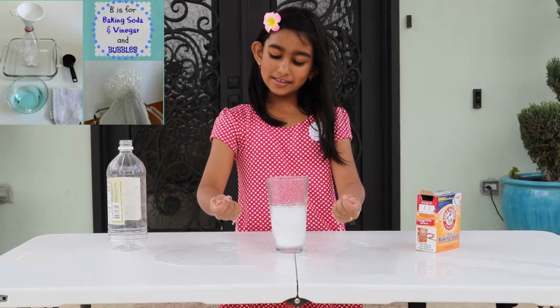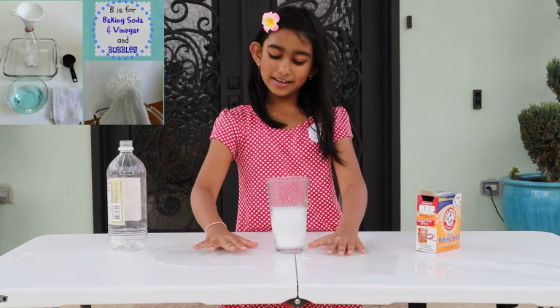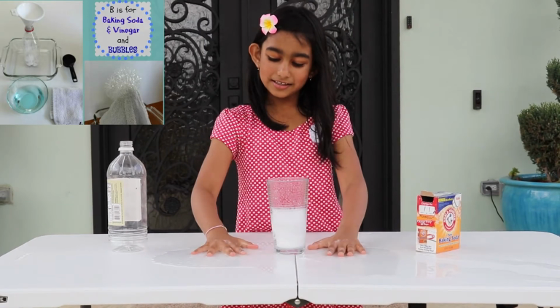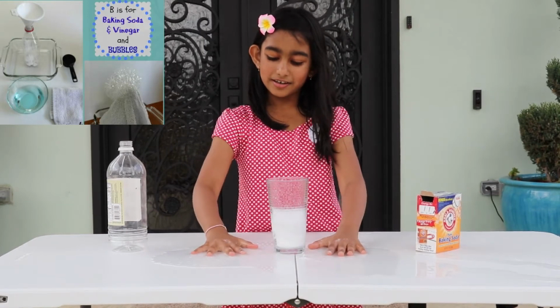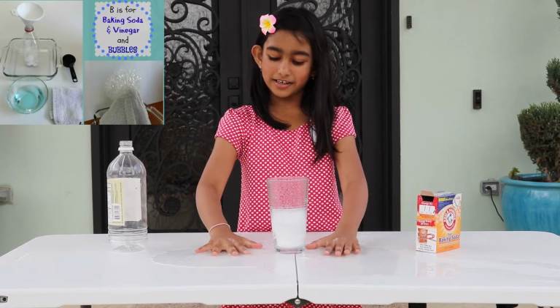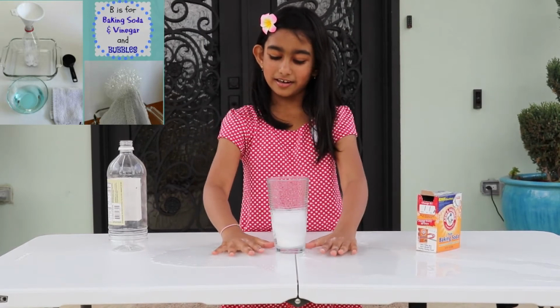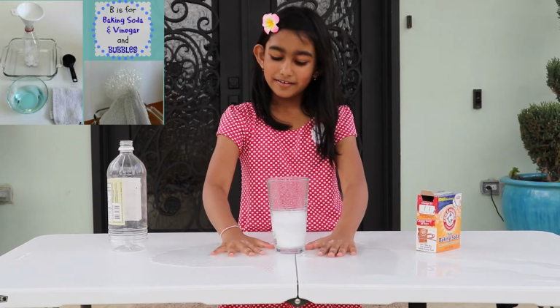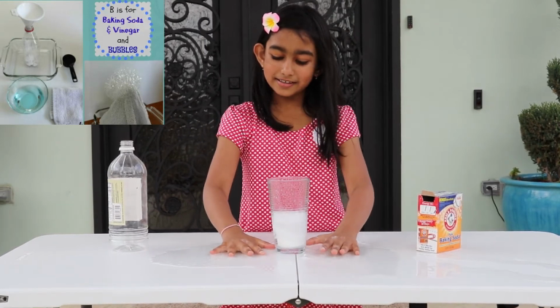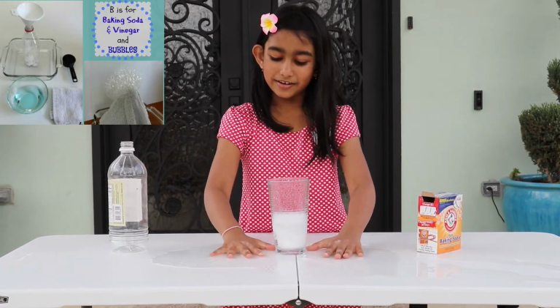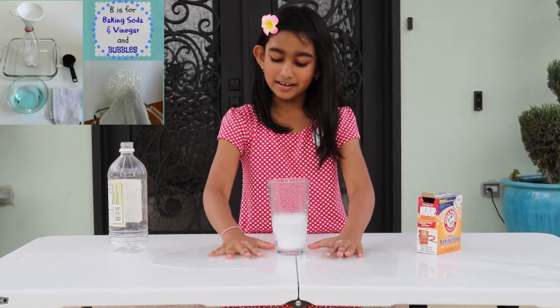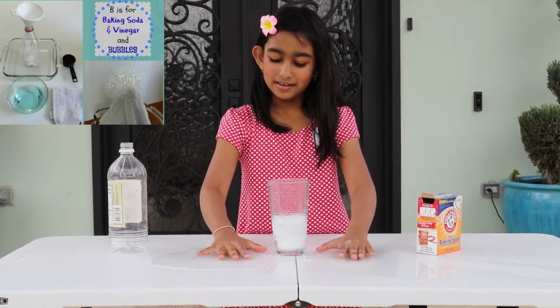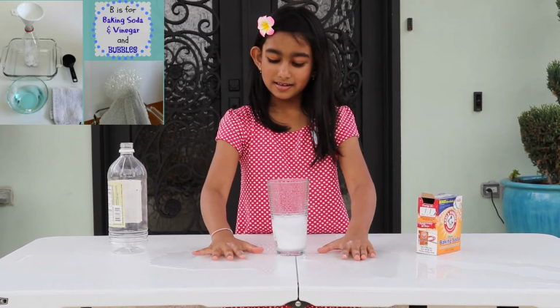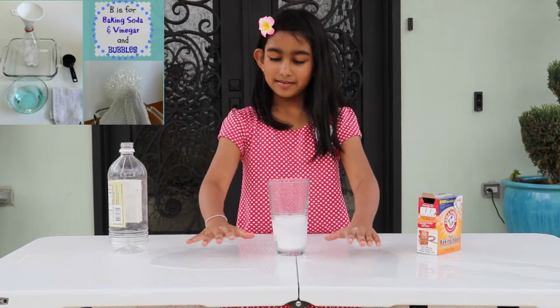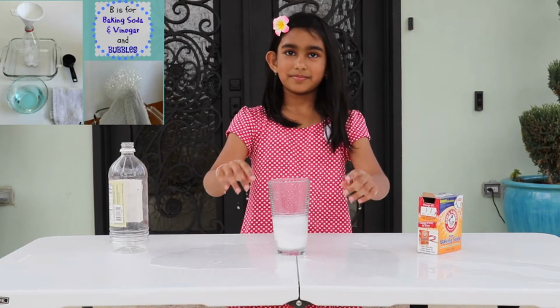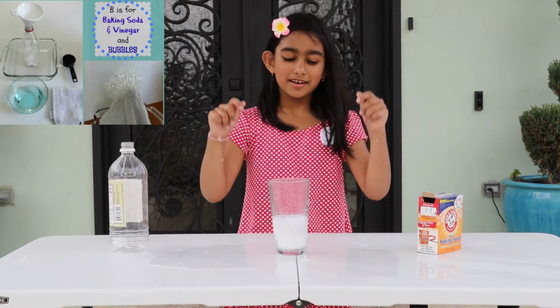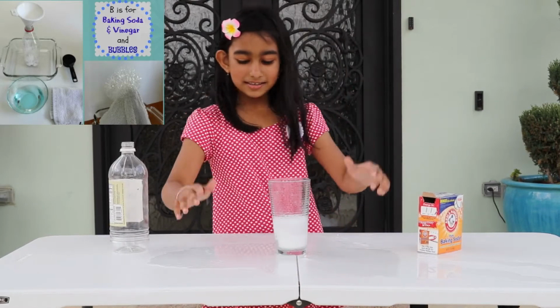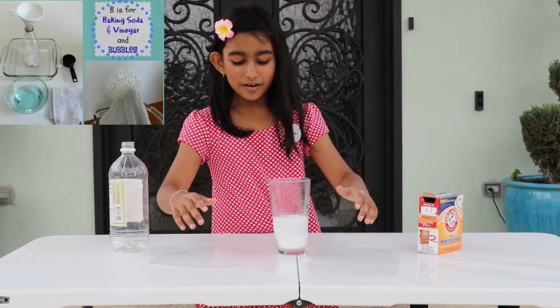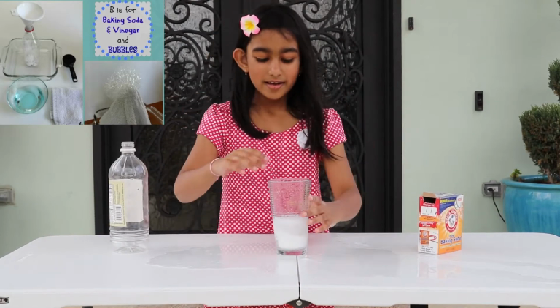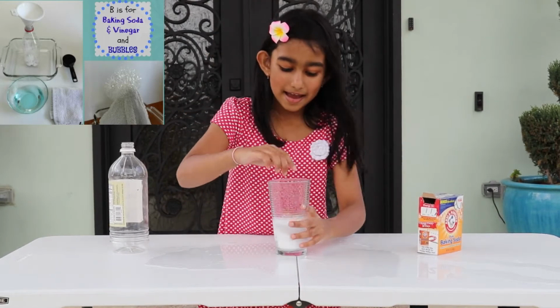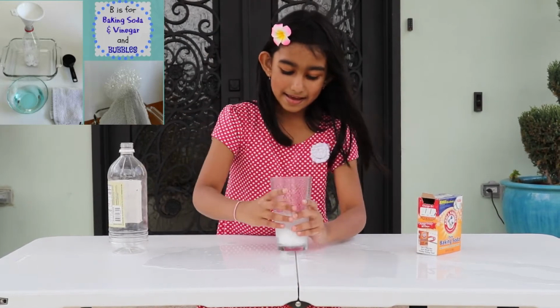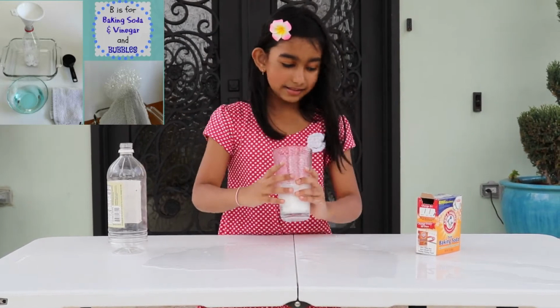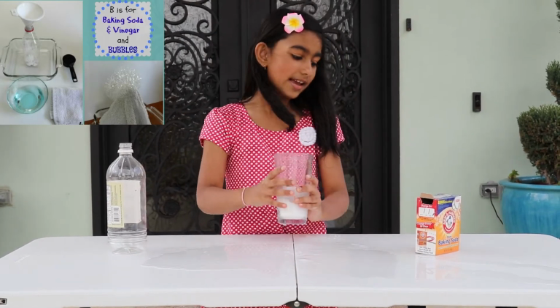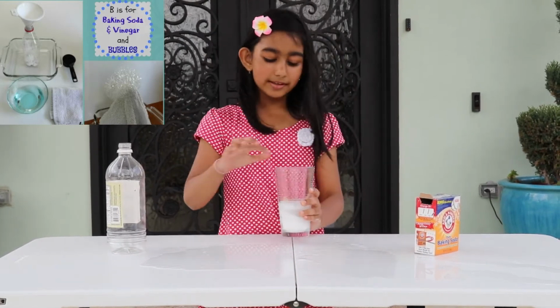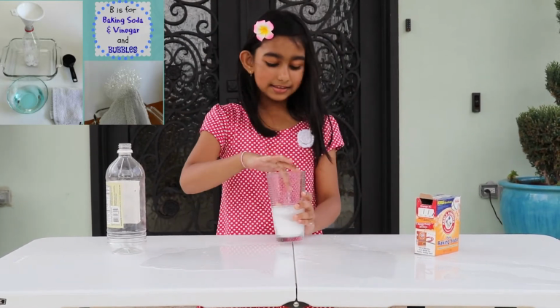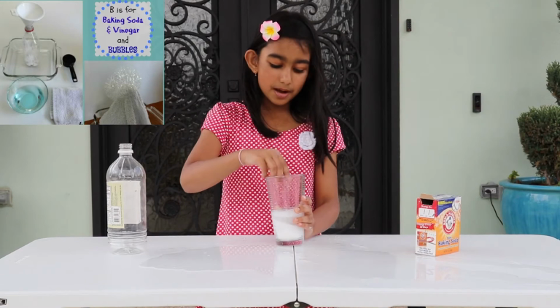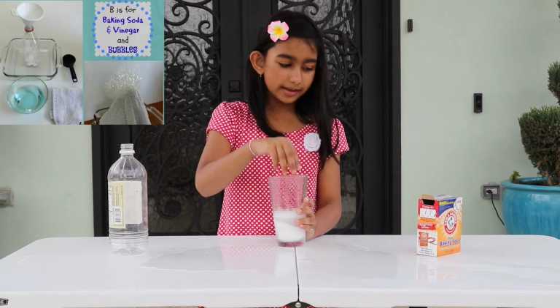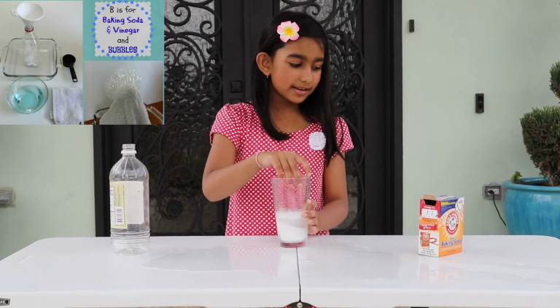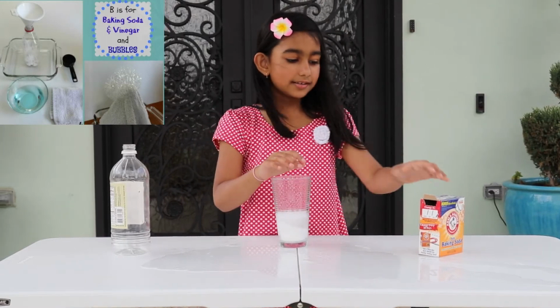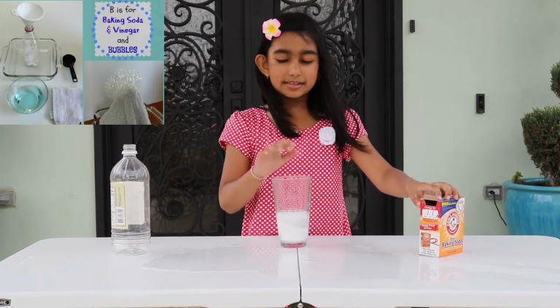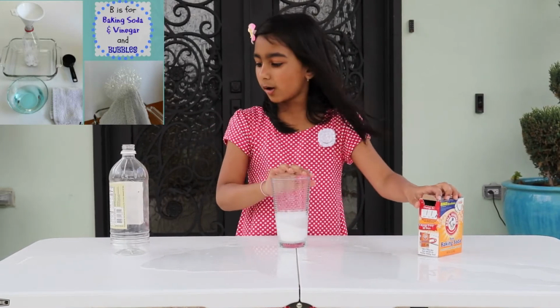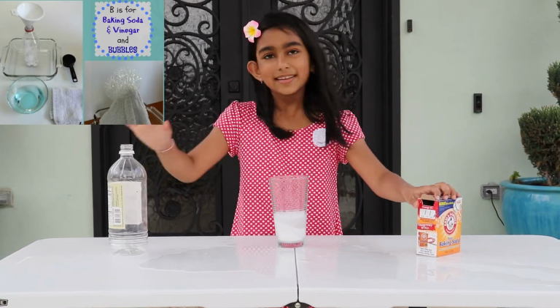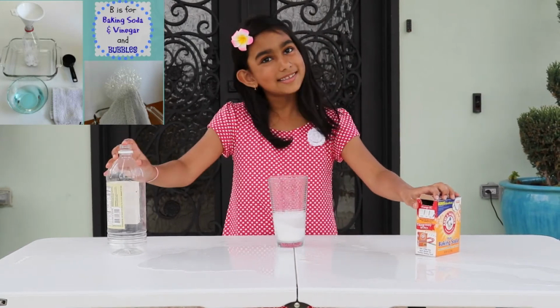It feels so tingly when you touch it over here — it feels like soda. This will not stop bubbling until the baking soda dissolves in the vinegar.